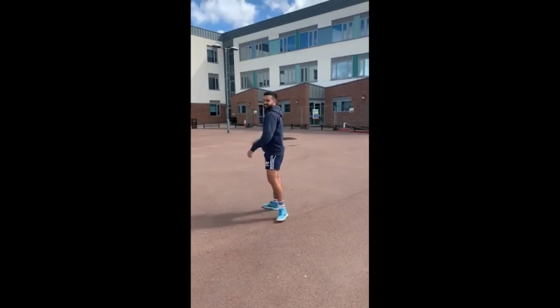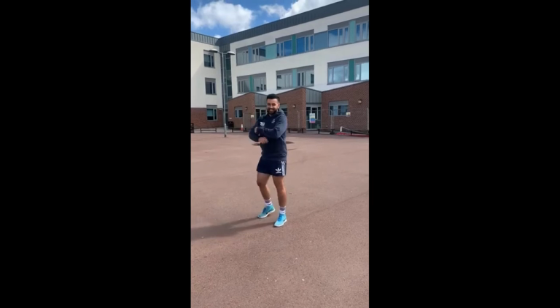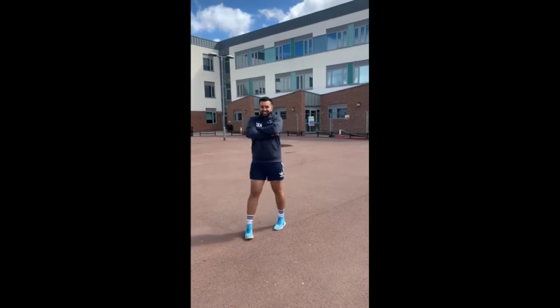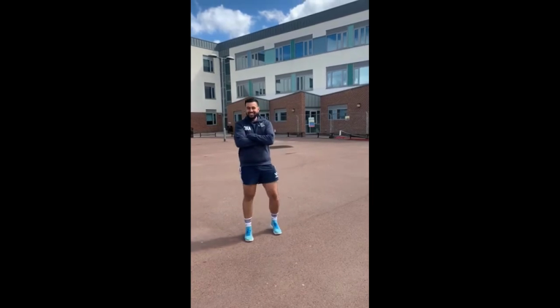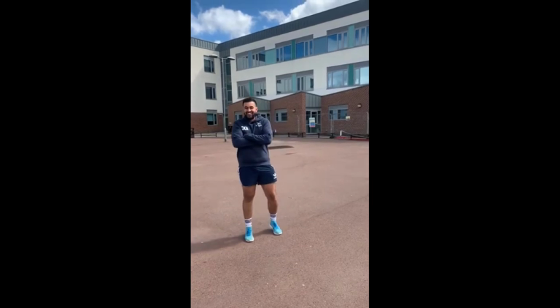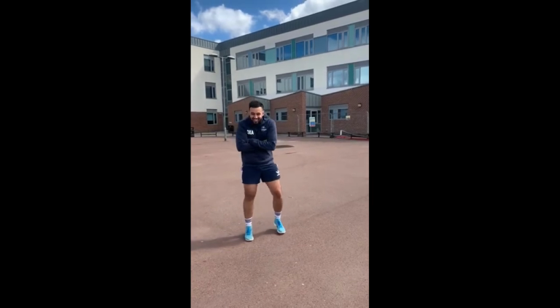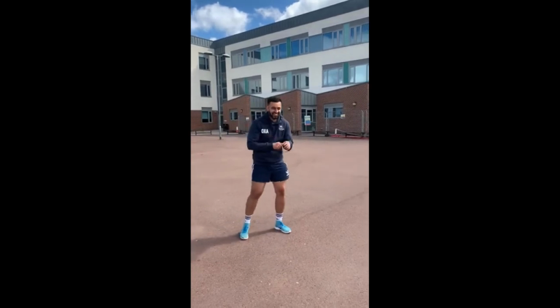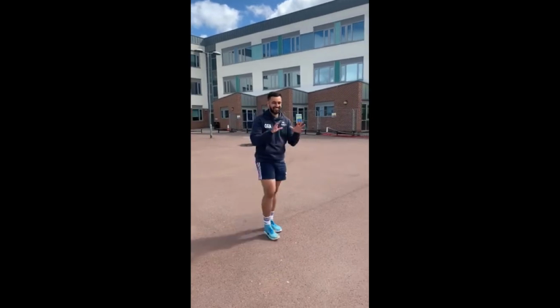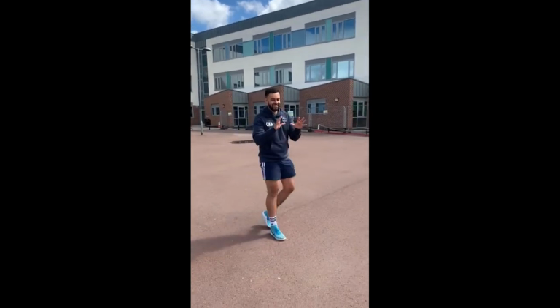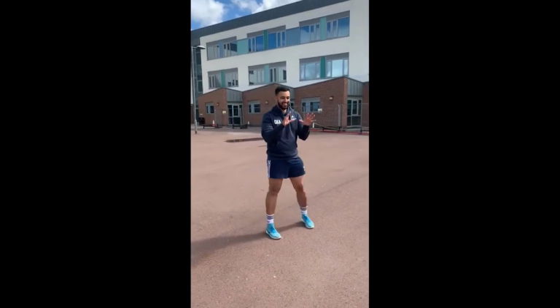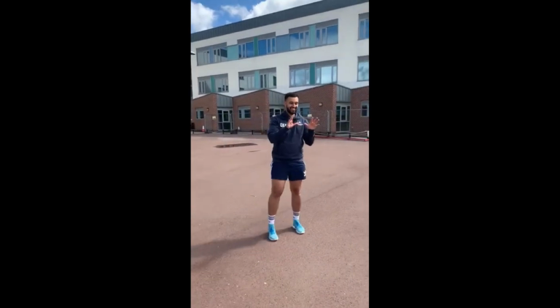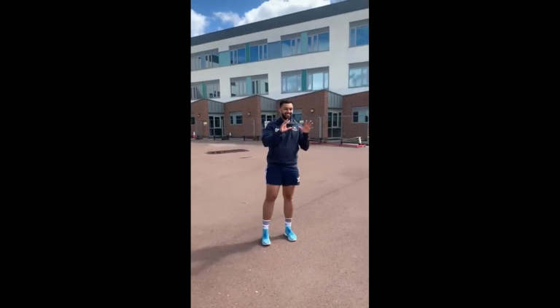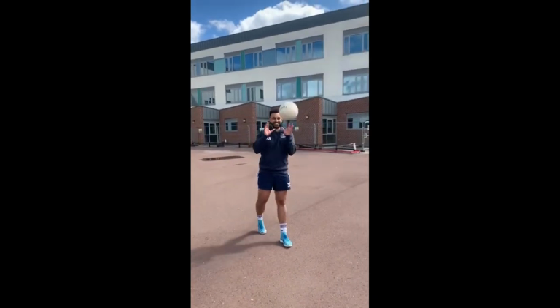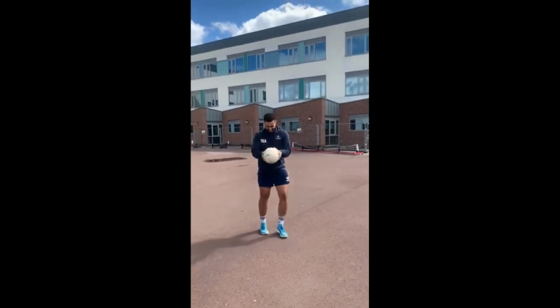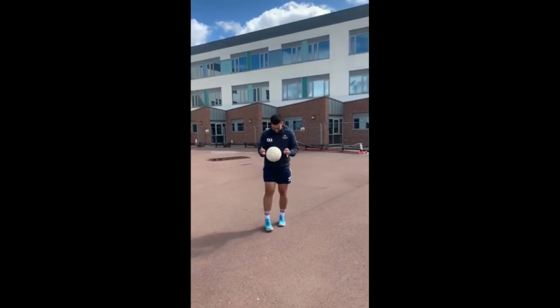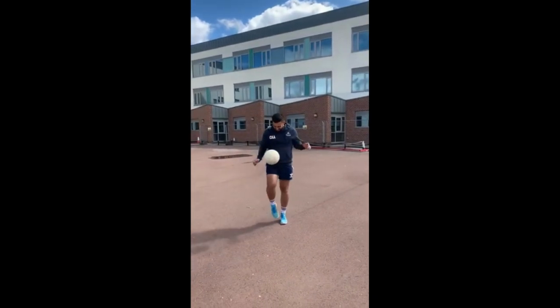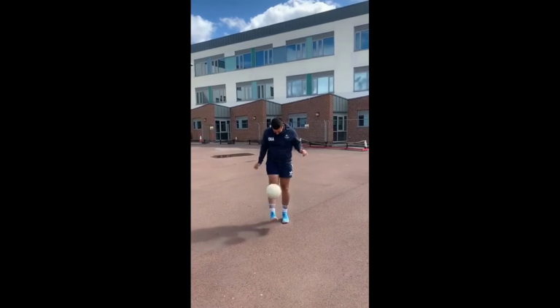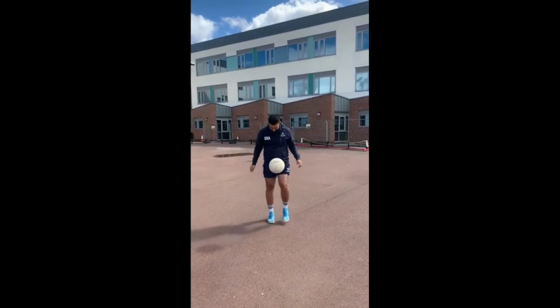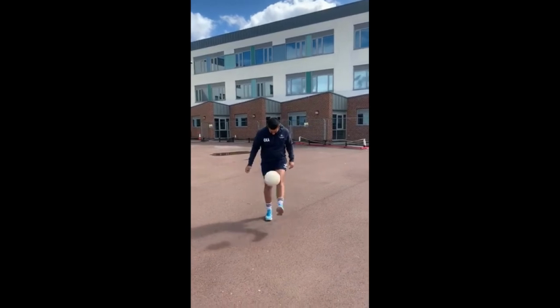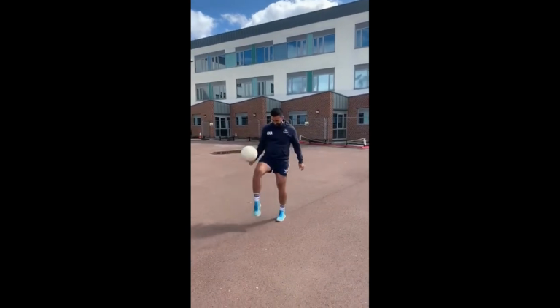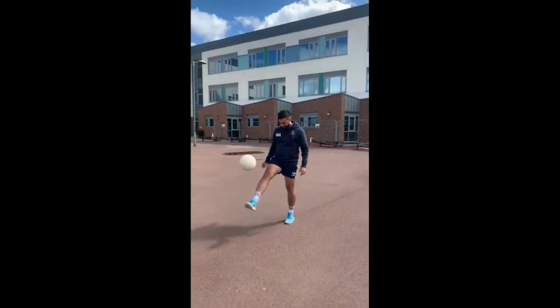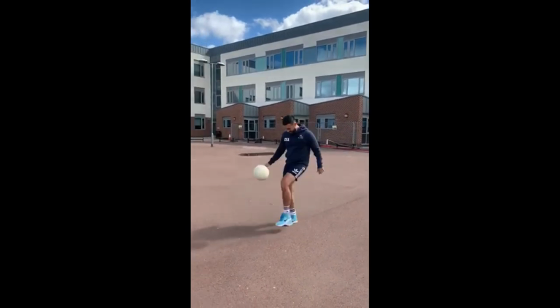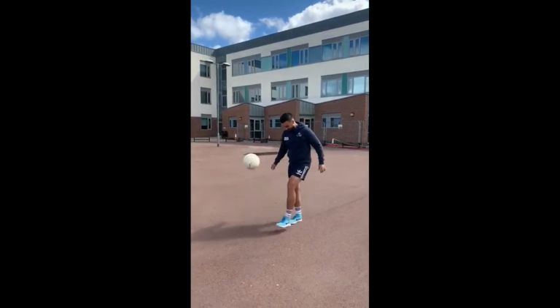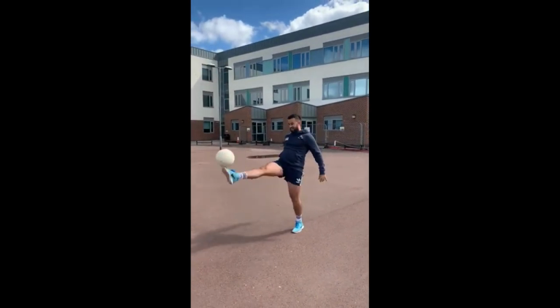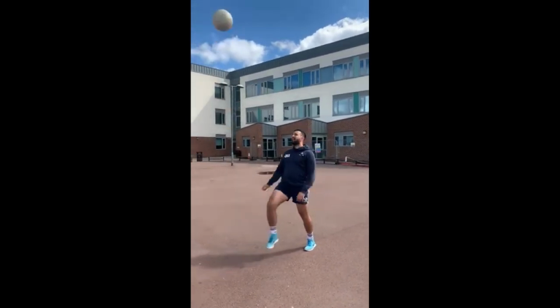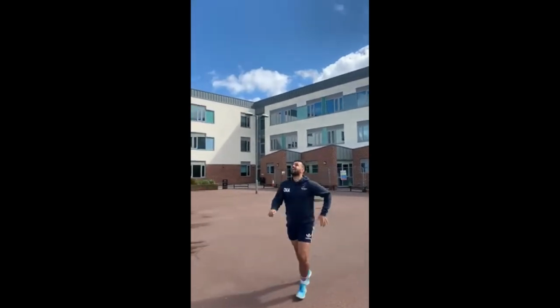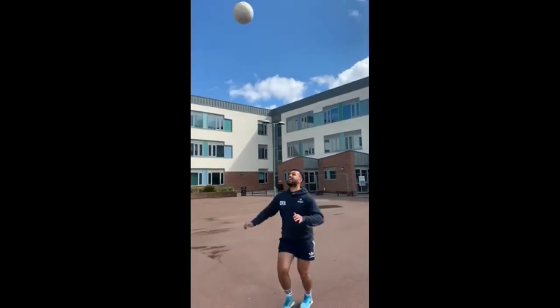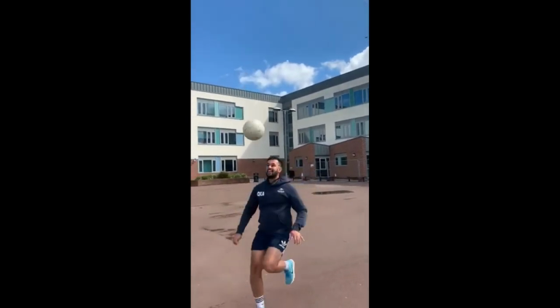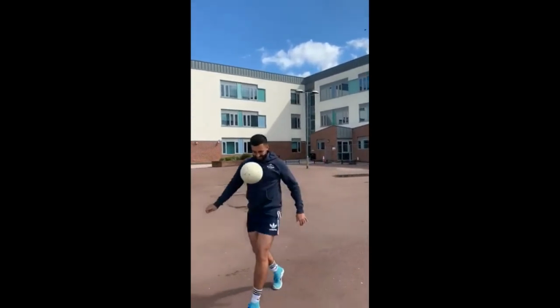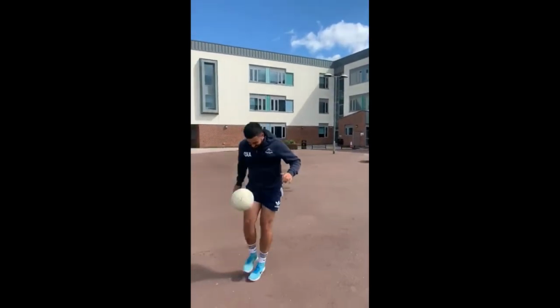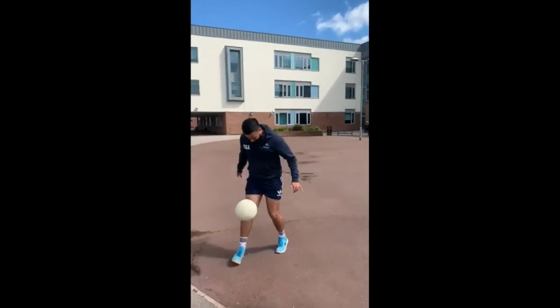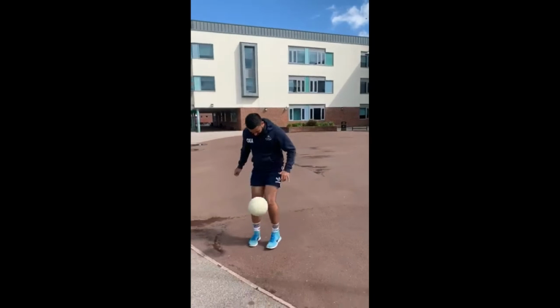Challenge four is the kick-up challenge. Nice and straightforward — you are simply trying to do as many kick-ups as possible without the ball touching the floor.